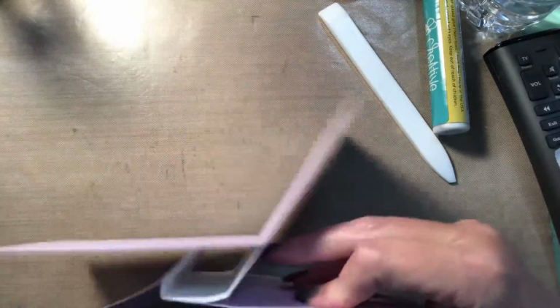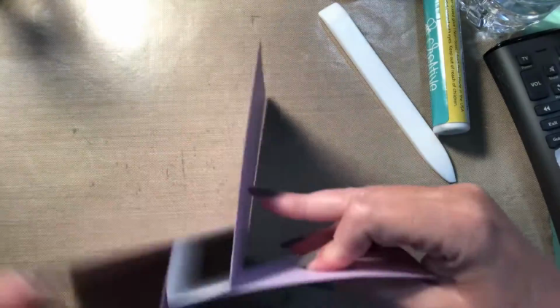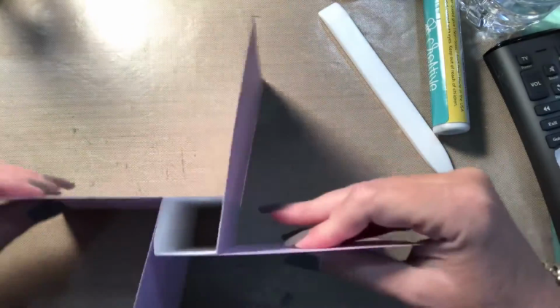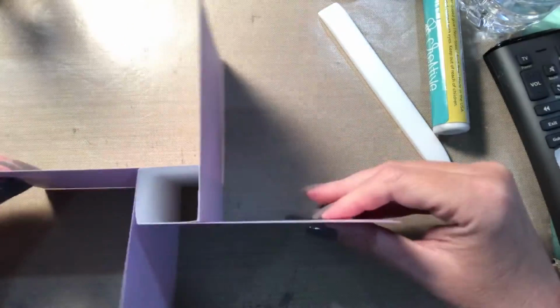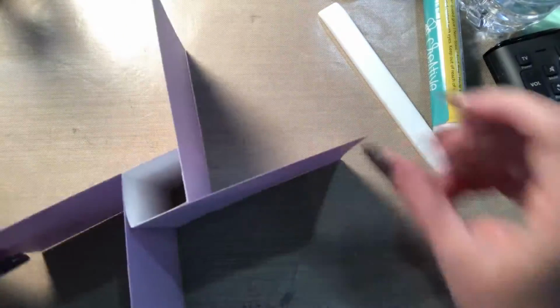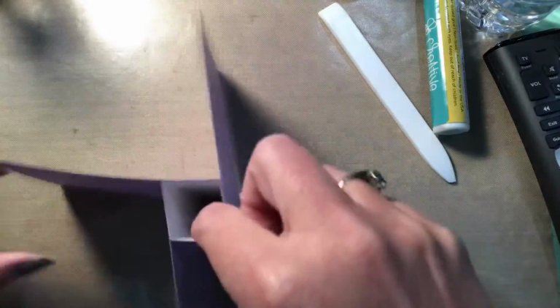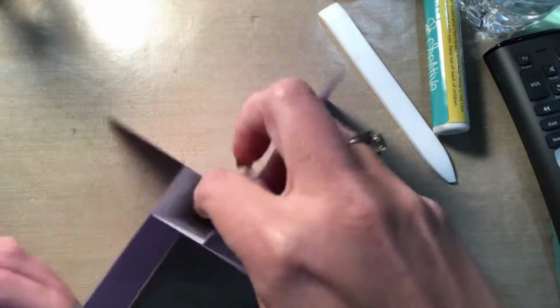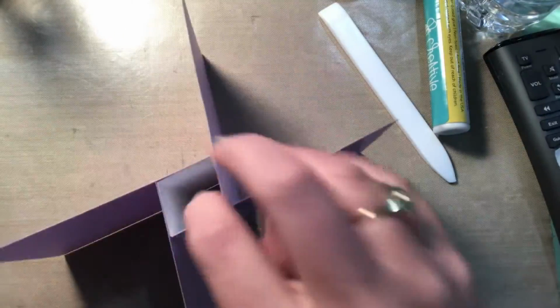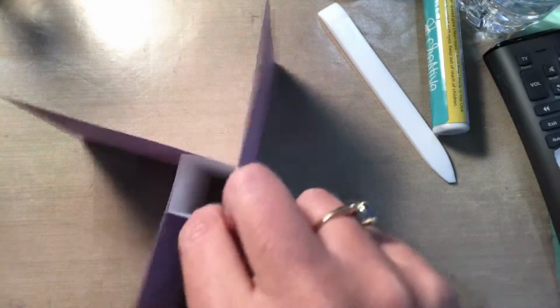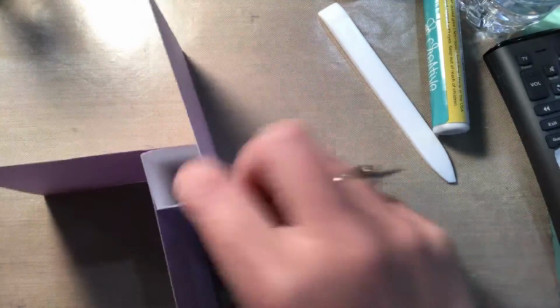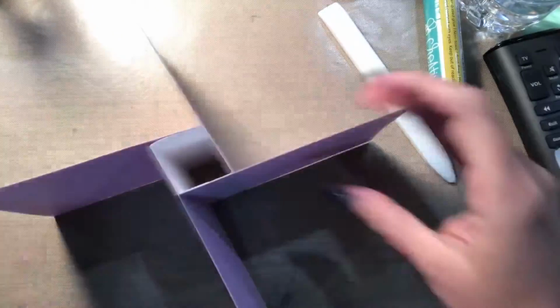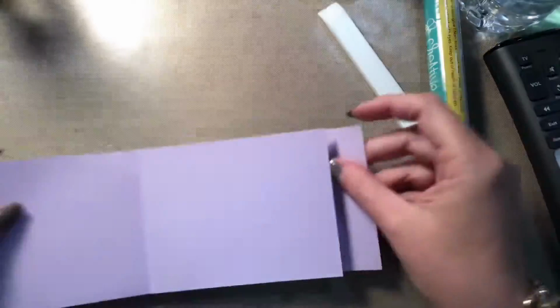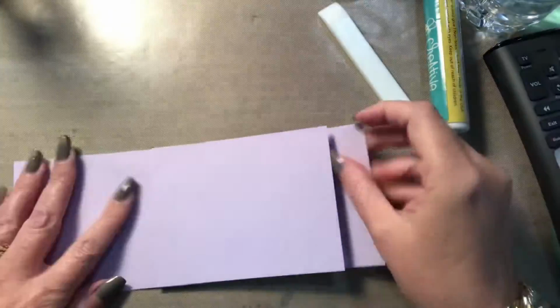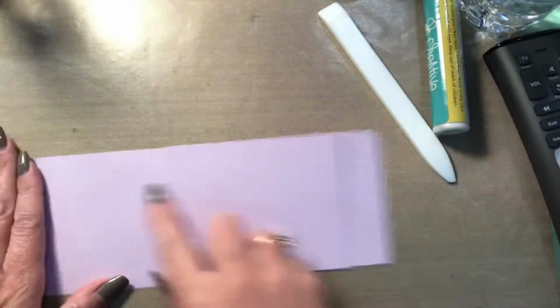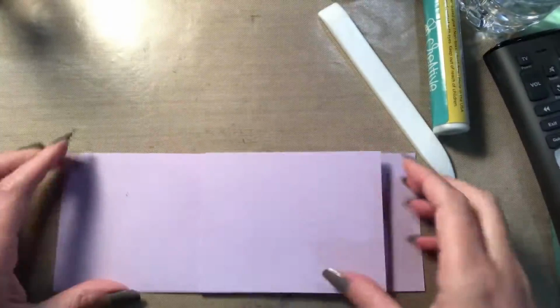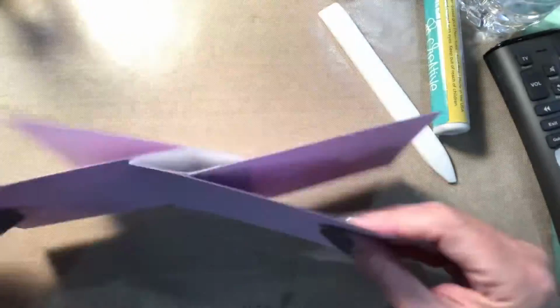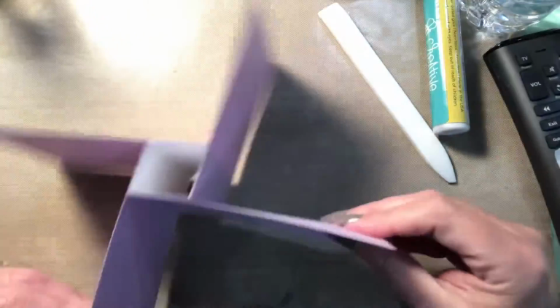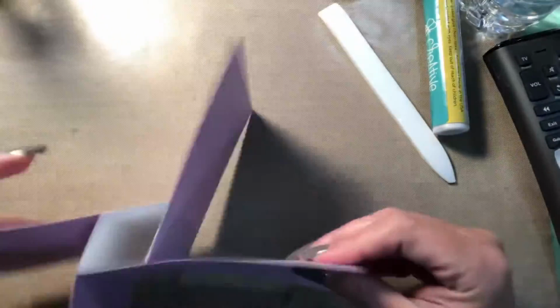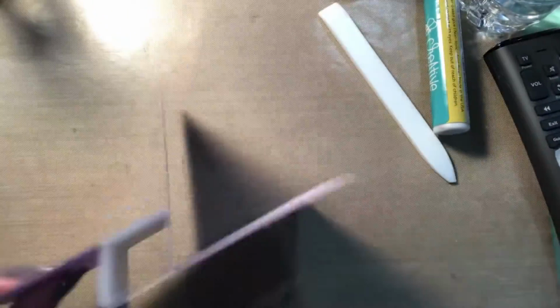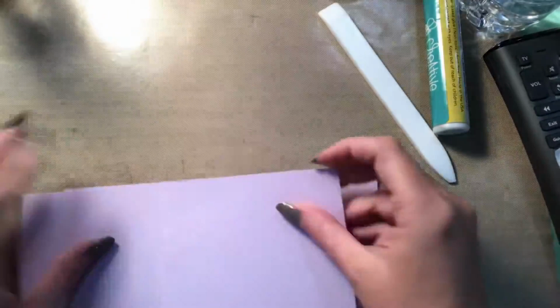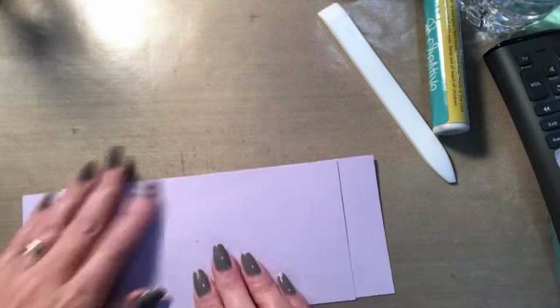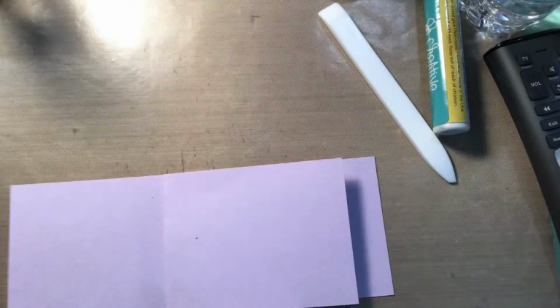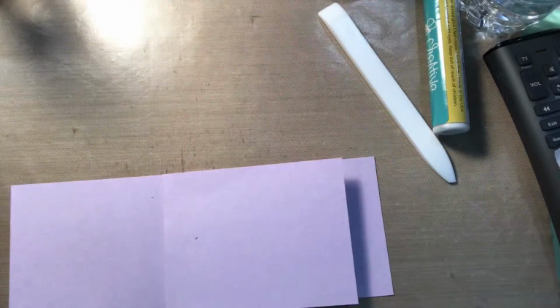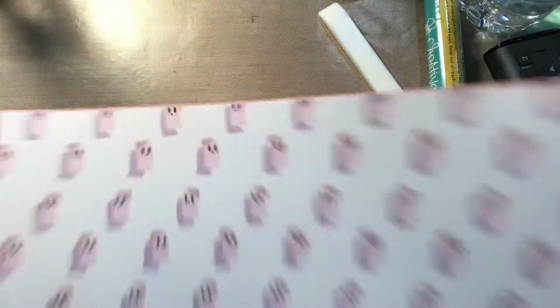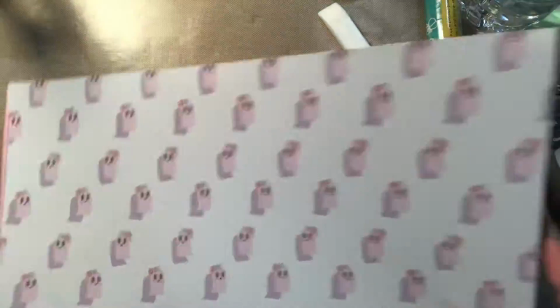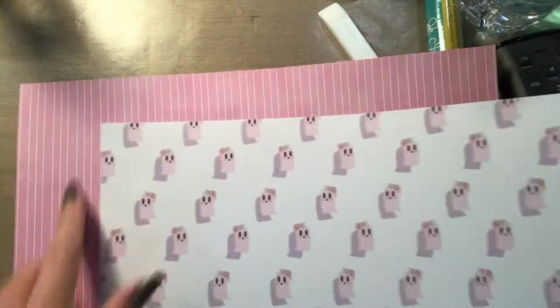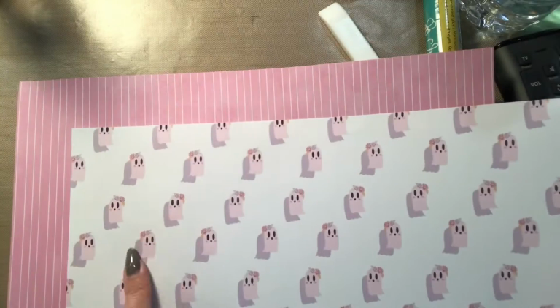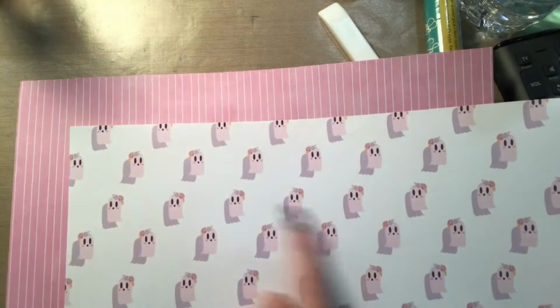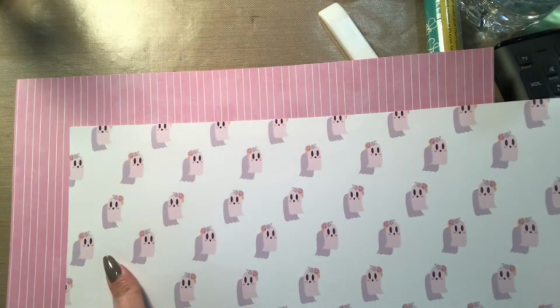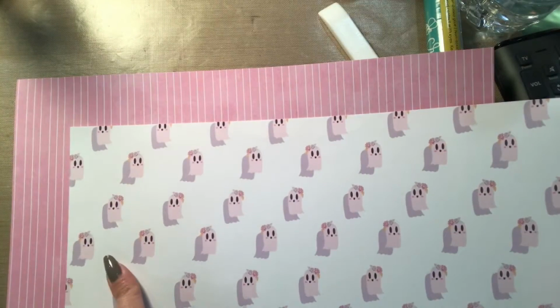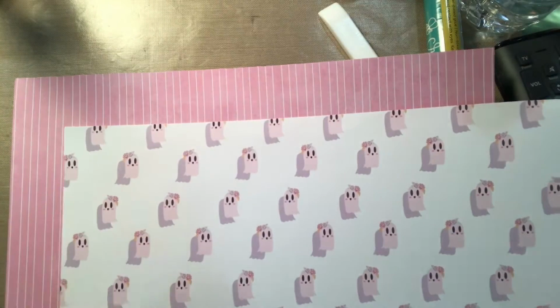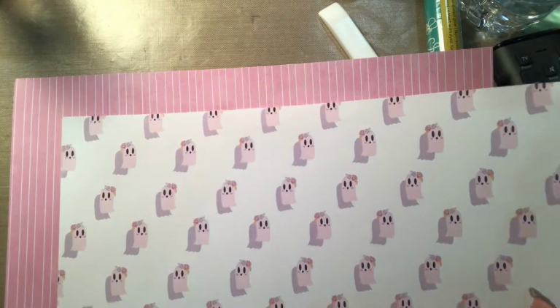Now you can change the size of this. You can do a non-slimline card, you could do a square card — you could do a lot of different things with this. So play around with the sizes and see what works for you.